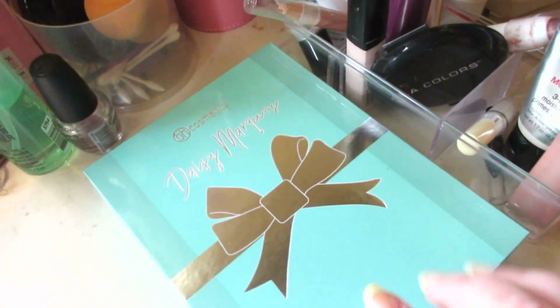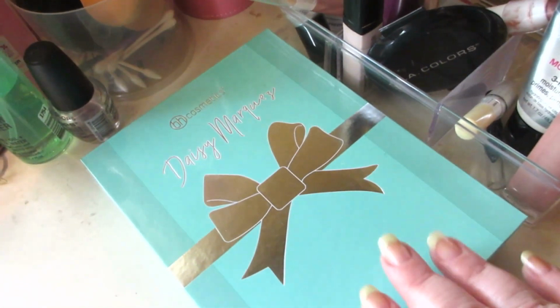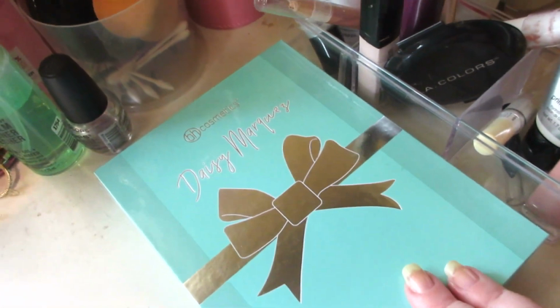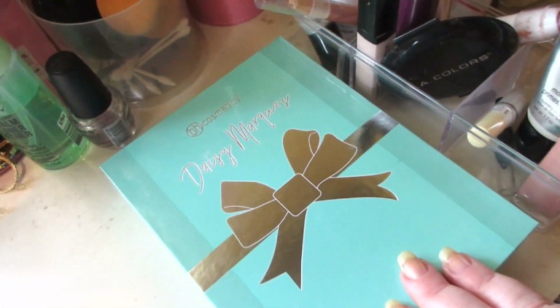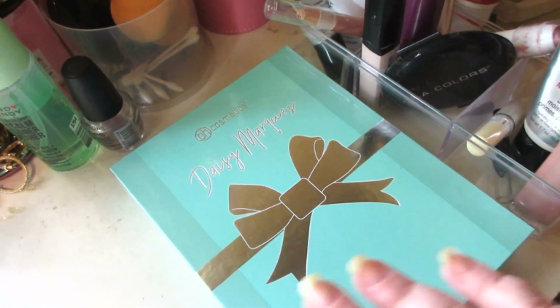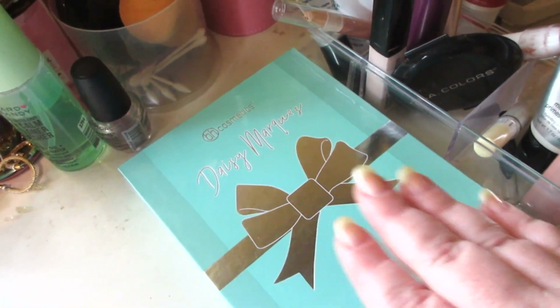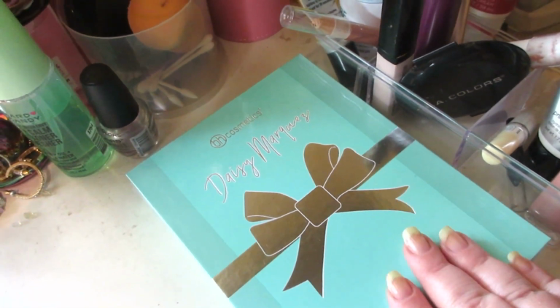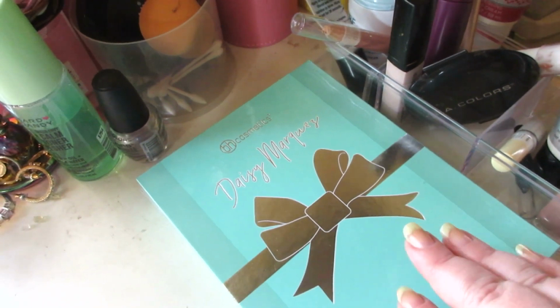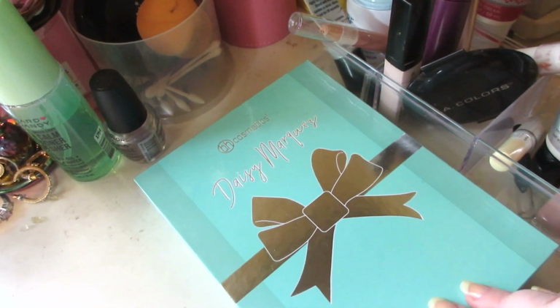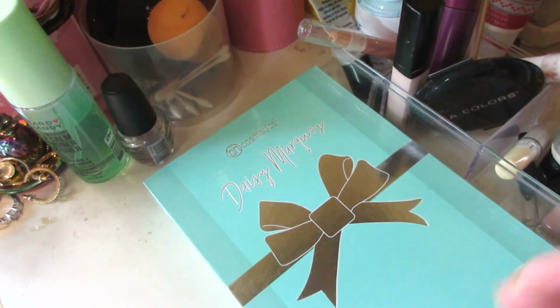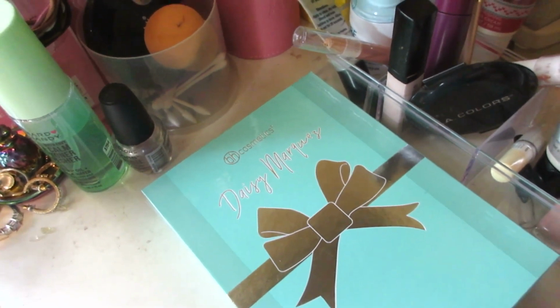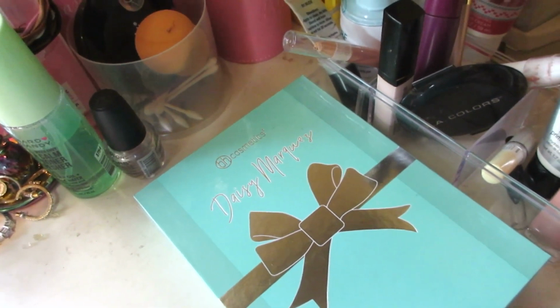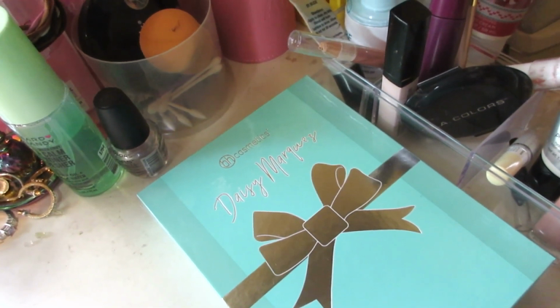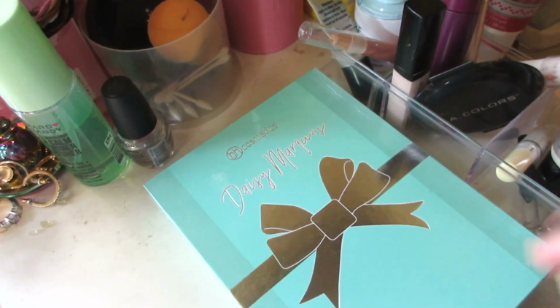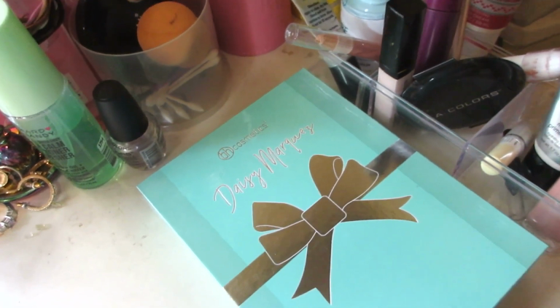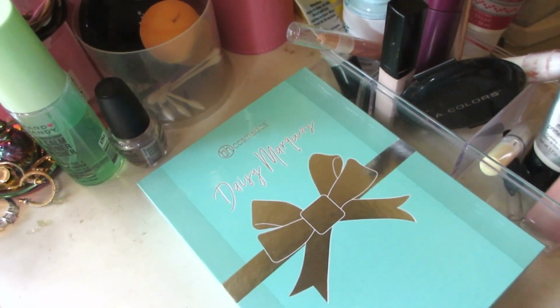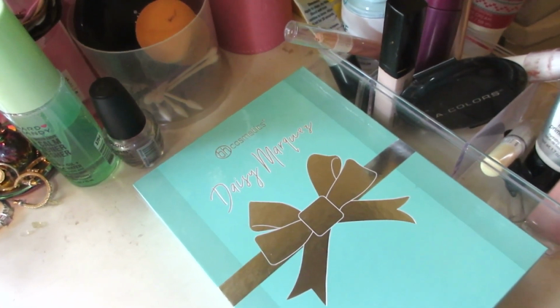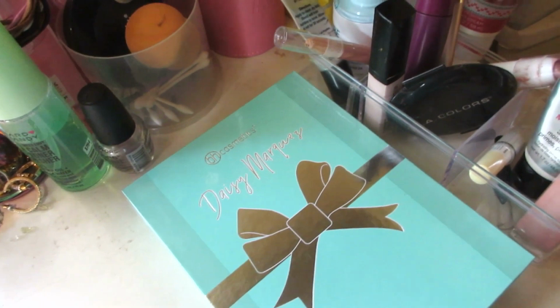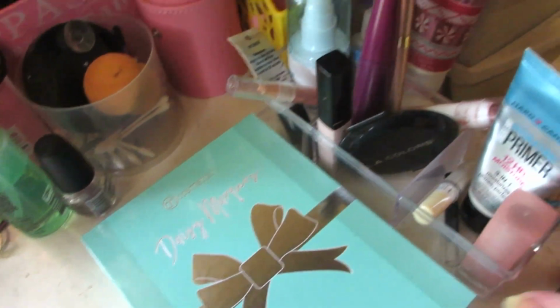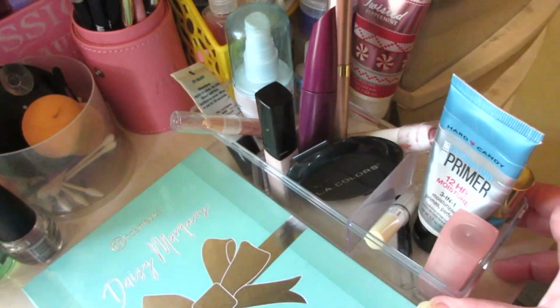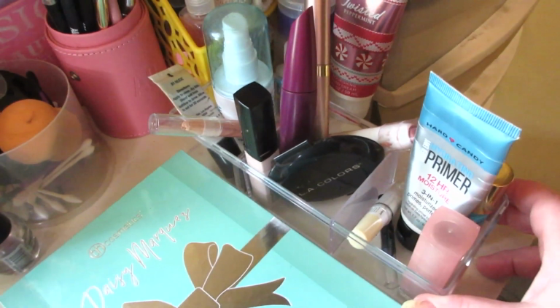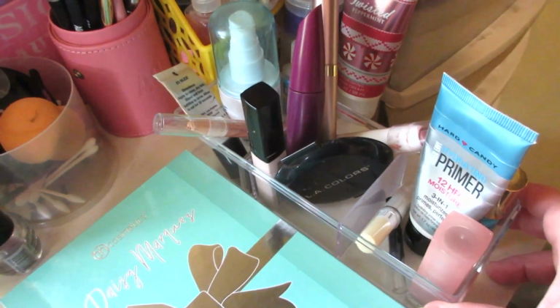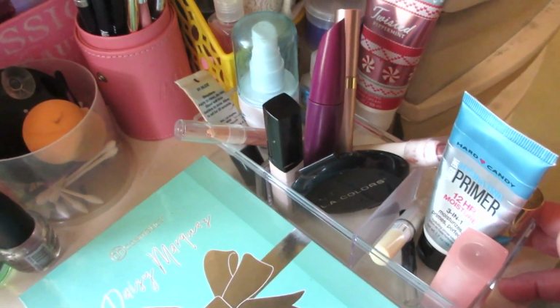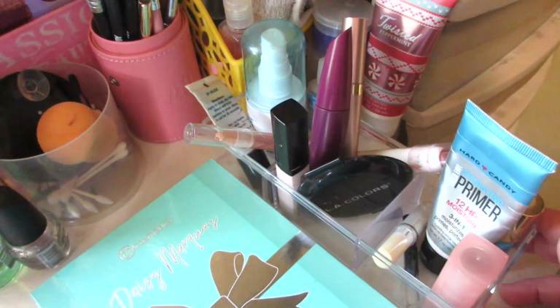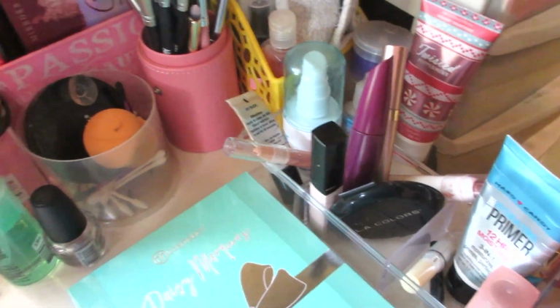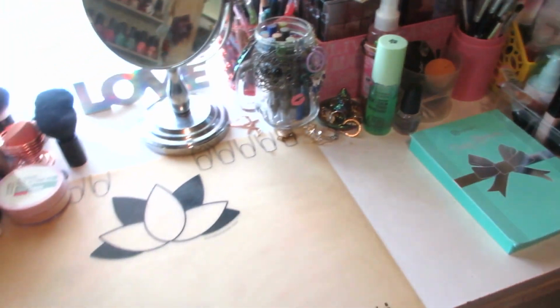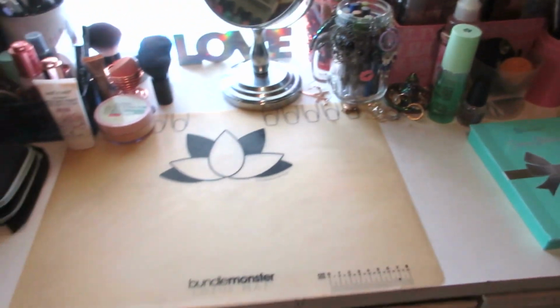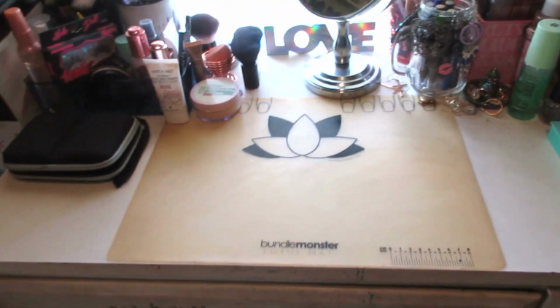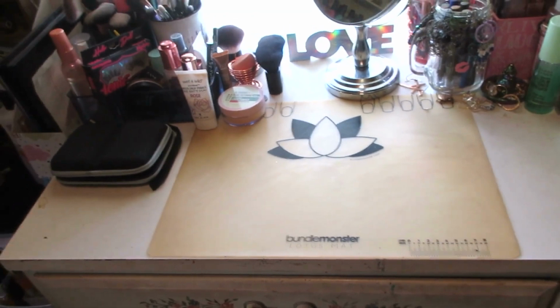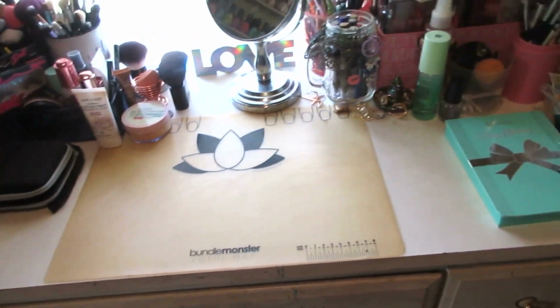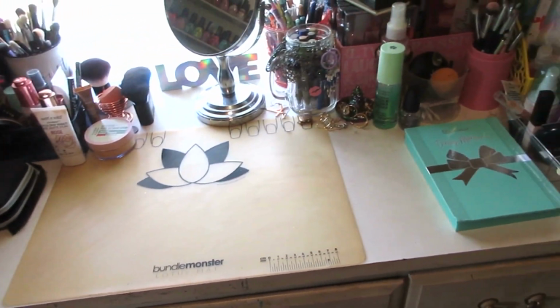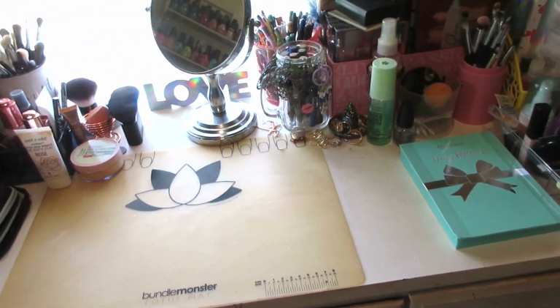Any new makeup I get I usually throw to the side, knowing I'm going to use it in upcoming tutorials. Right now that's the Daisy Marquez palette. Here's all my Project Pan stuff, and that's it for the top of the desk.